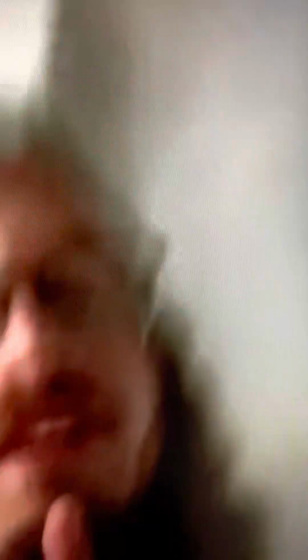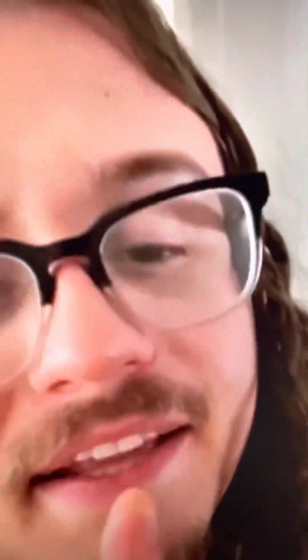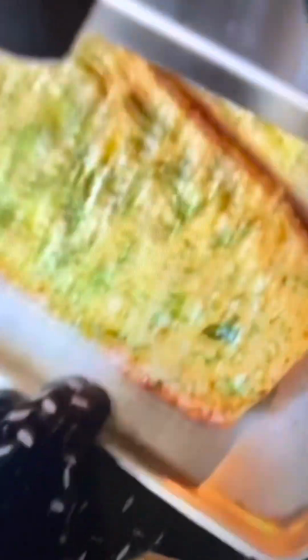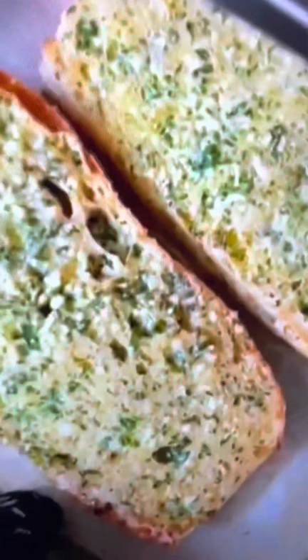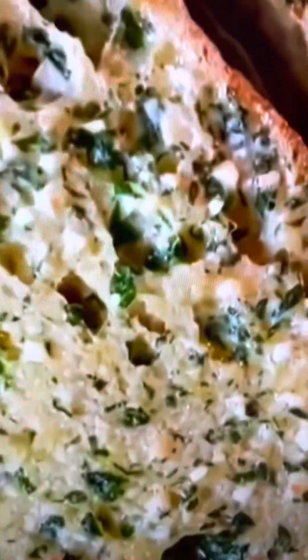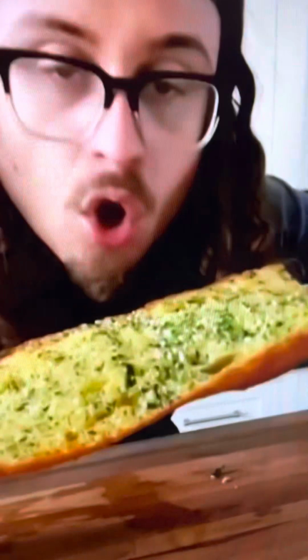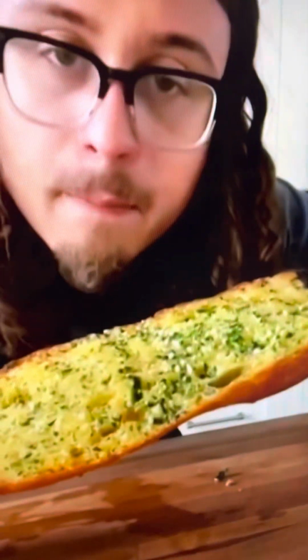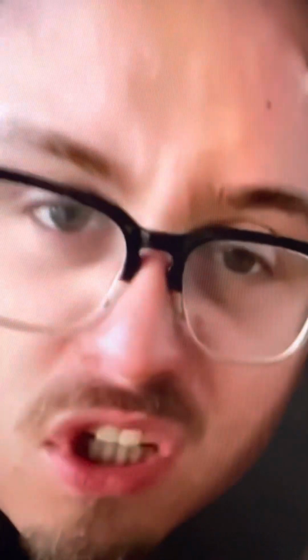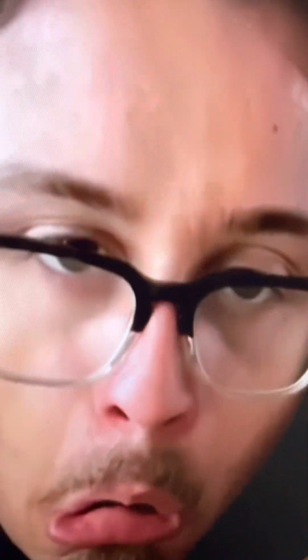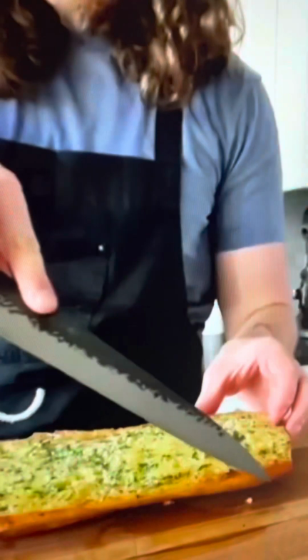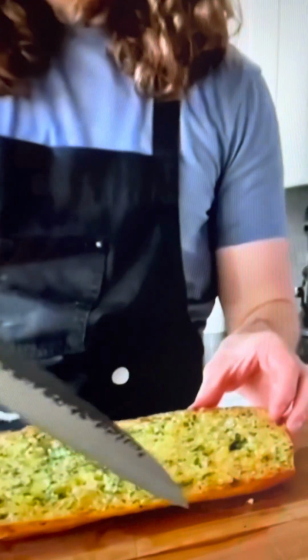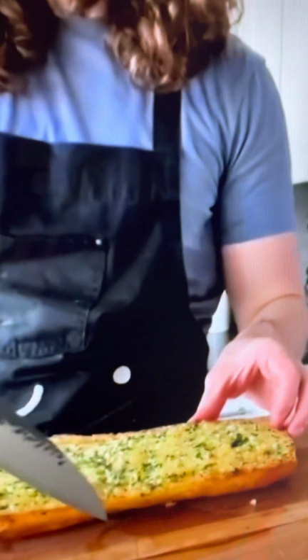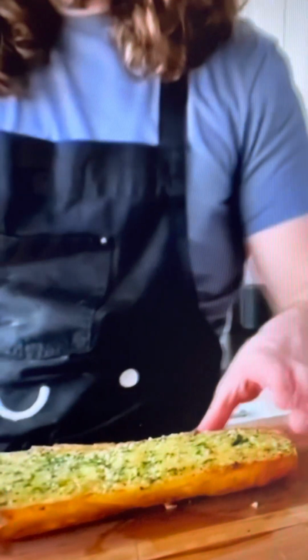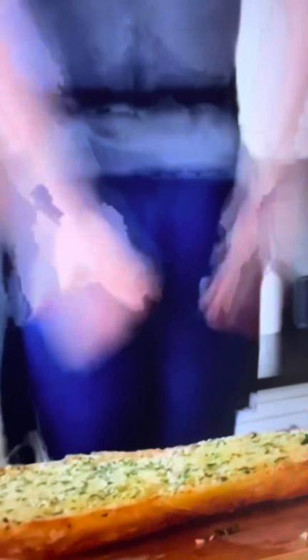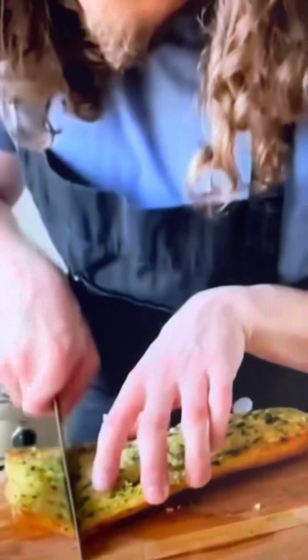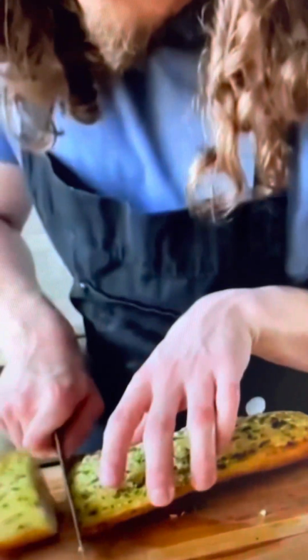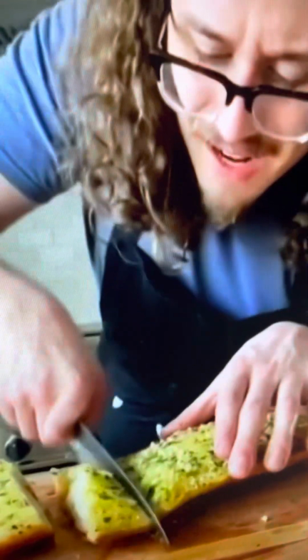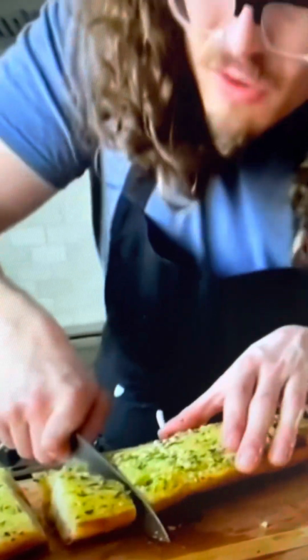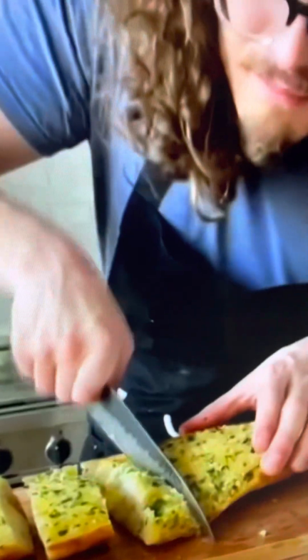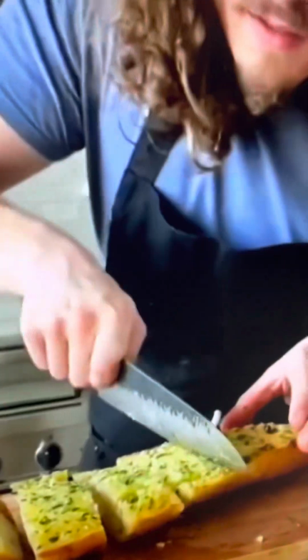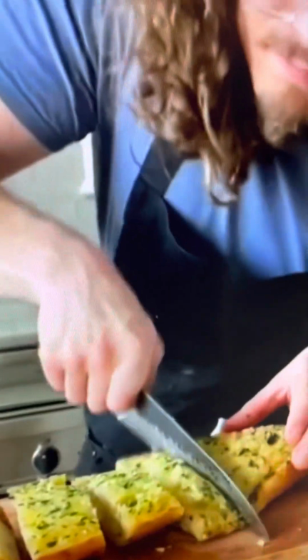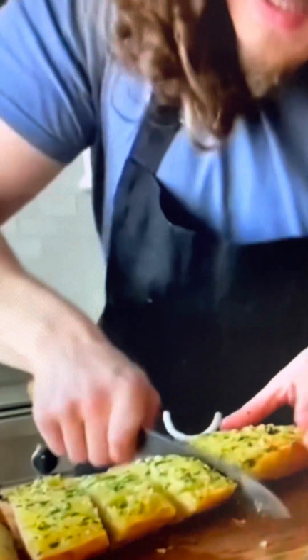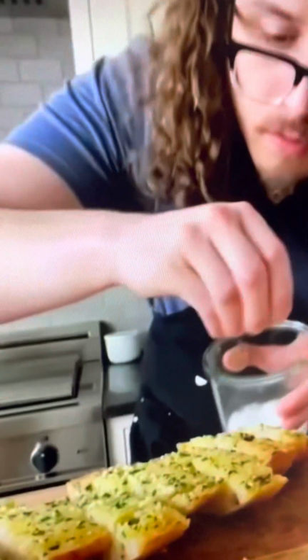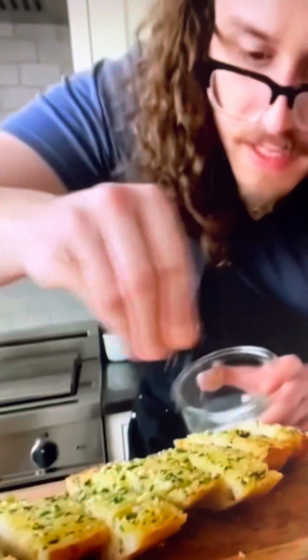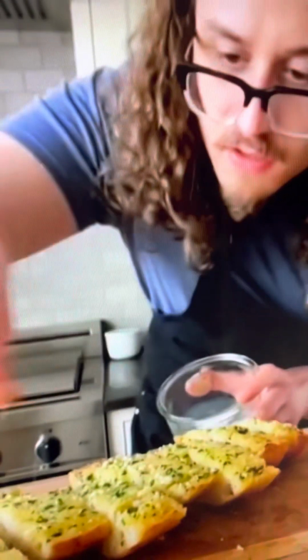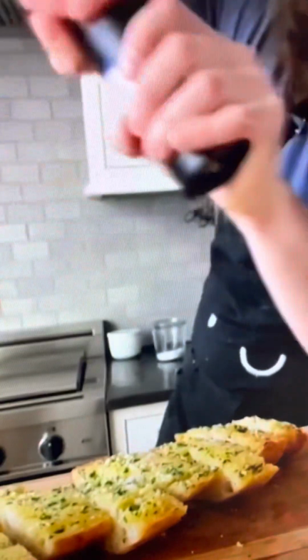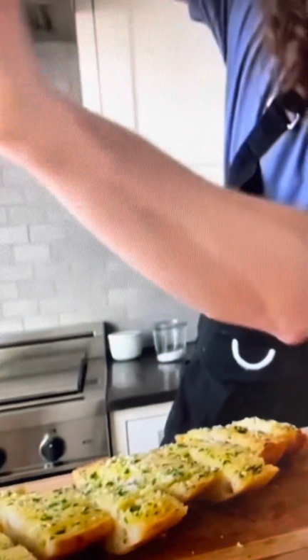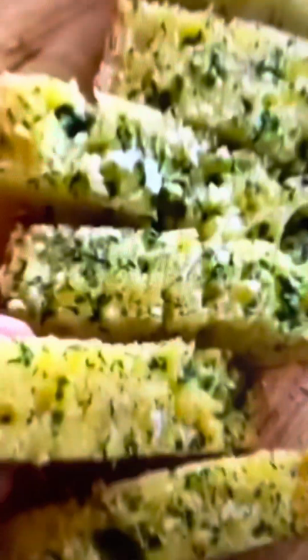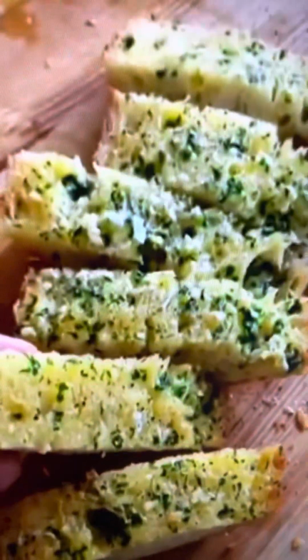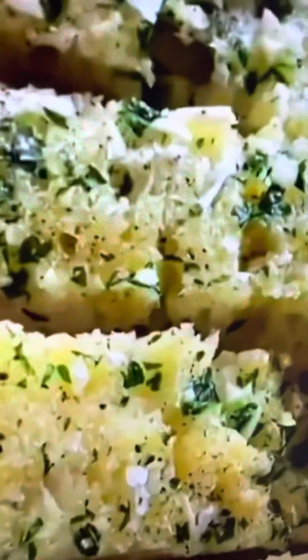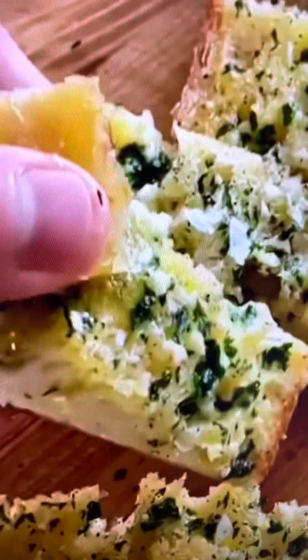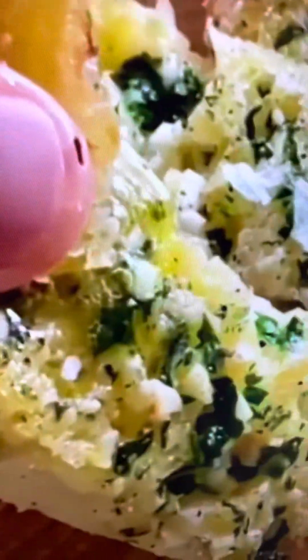Don't they just look beautiful? Put the garlic bread on a sheet and into the oven at 400°F for about 10 minutes. Take it out — oh my lord! Finish with a little flaky salt and black pepper. It's just right and juicy.